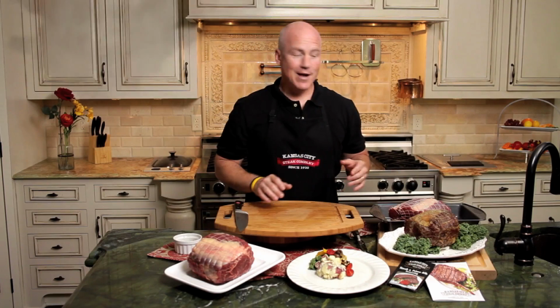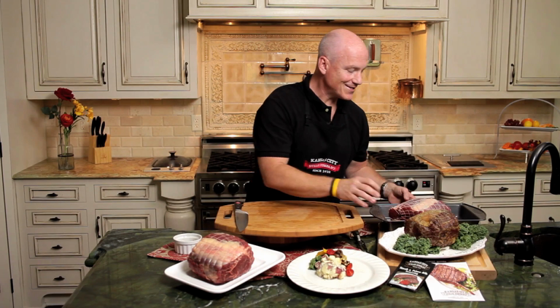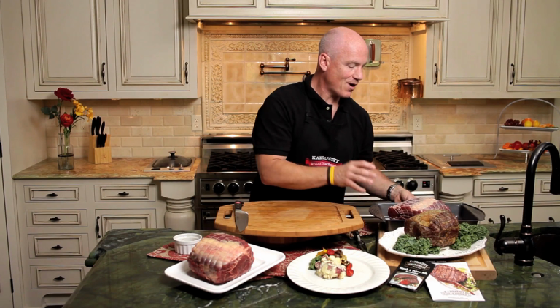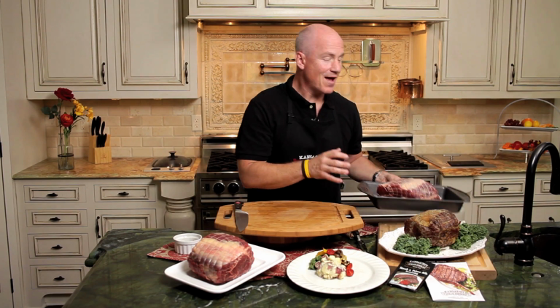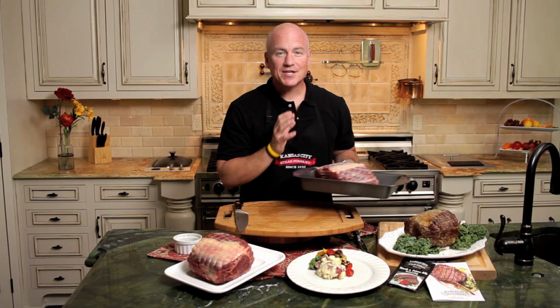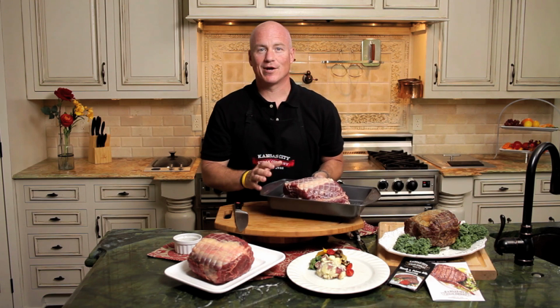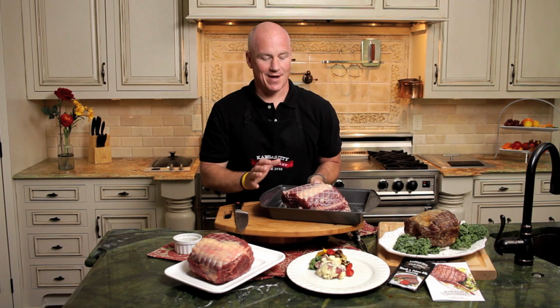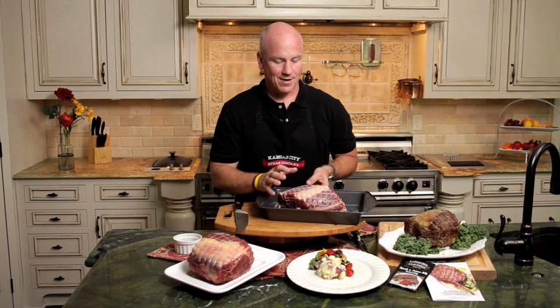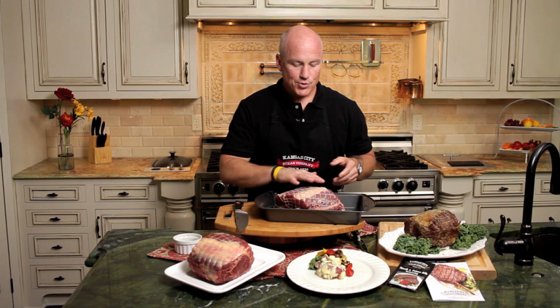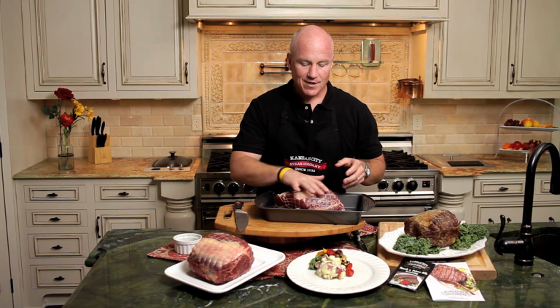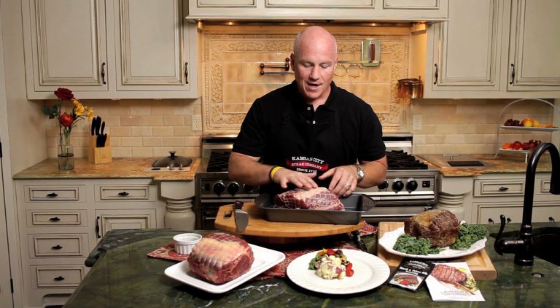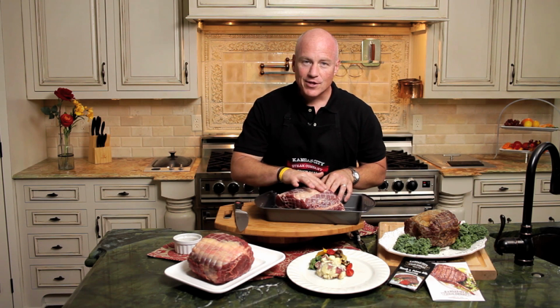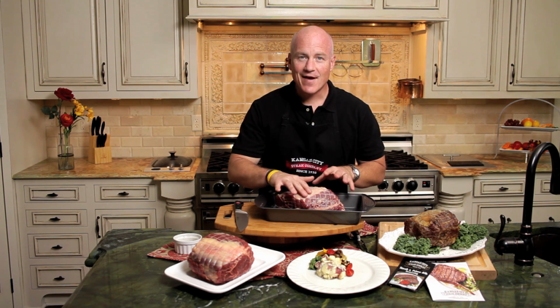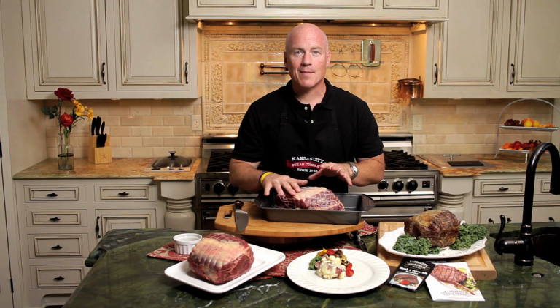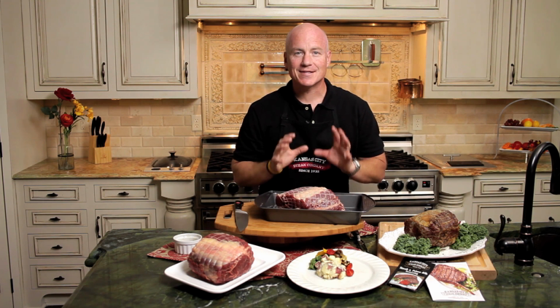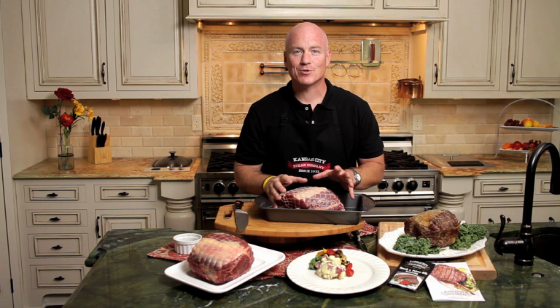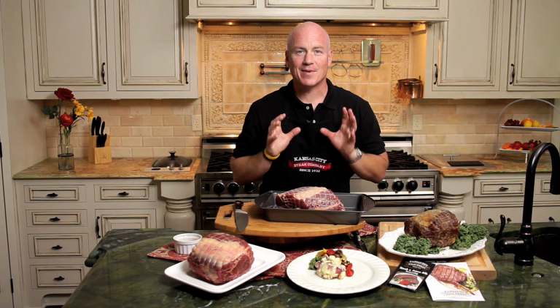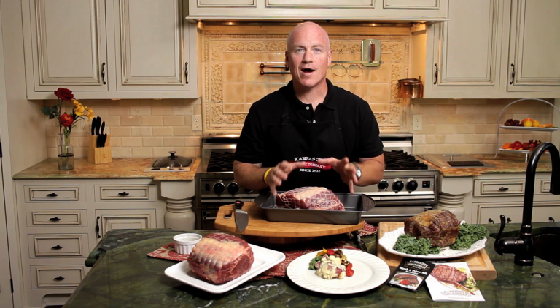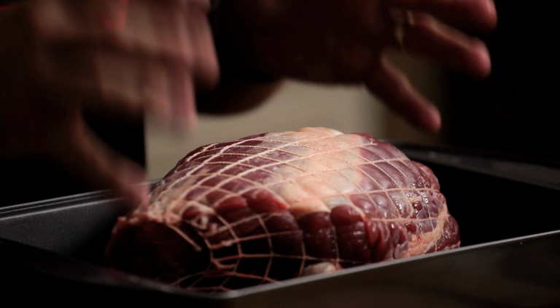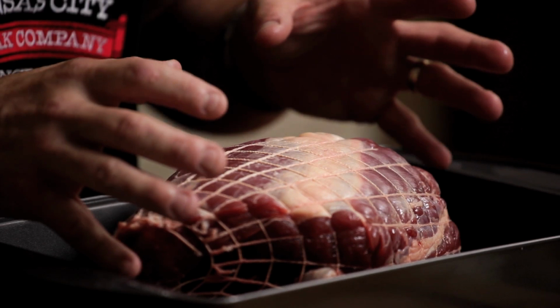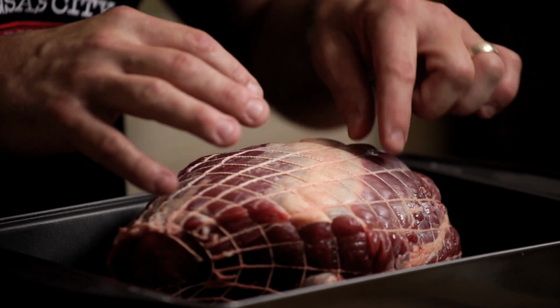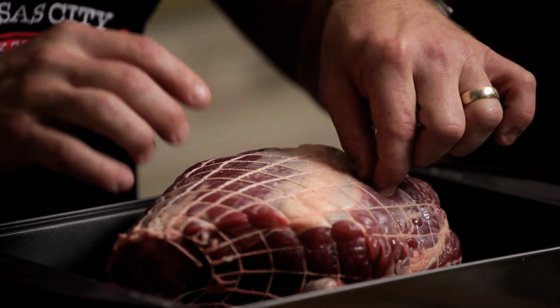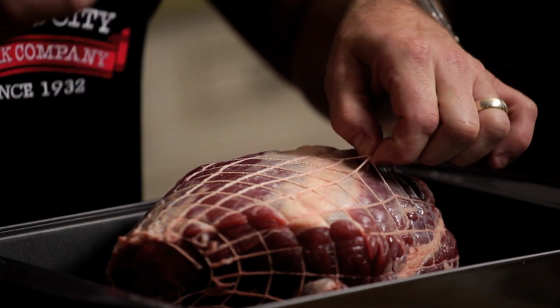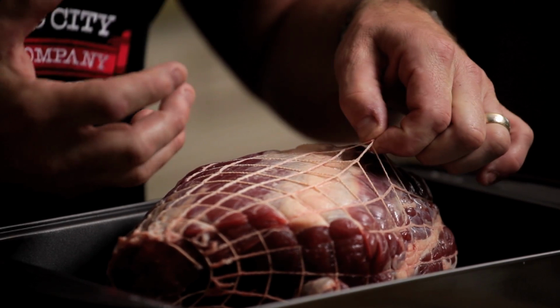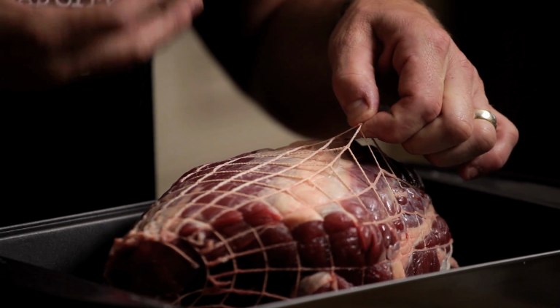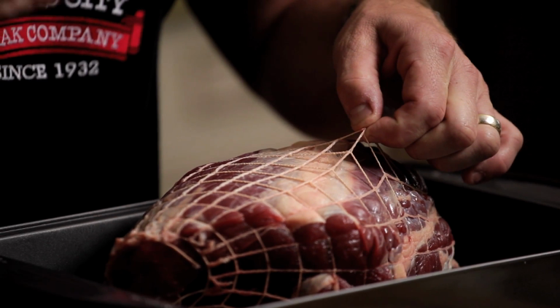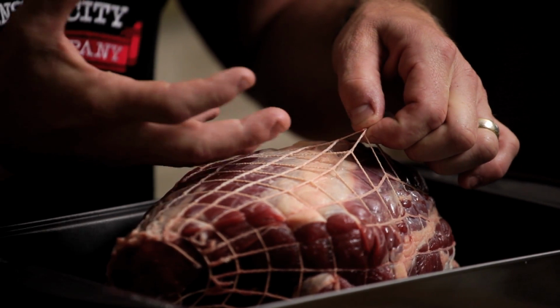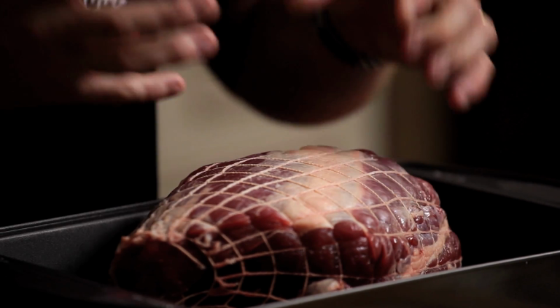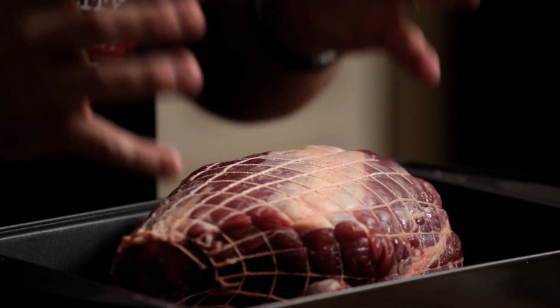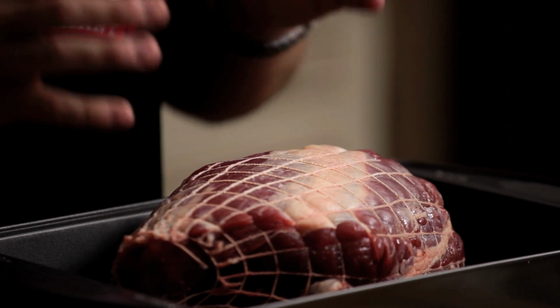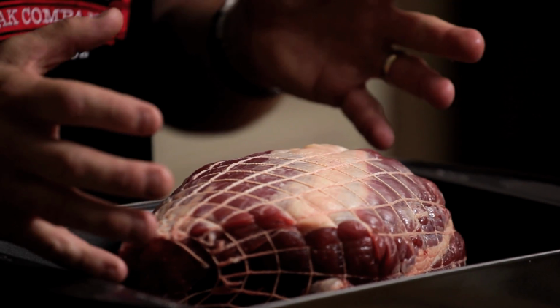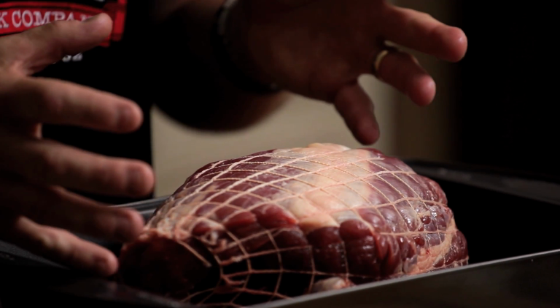With our Kansas City prime rib, this is what you're going to wind up getting. Beautifully cleaned, with just a little bit of fat on top — but that's the characteristic that makes a prime rib a prime rib. You can see we've even netted this to allow it to cook evenly and hold its shape during the cooking process.